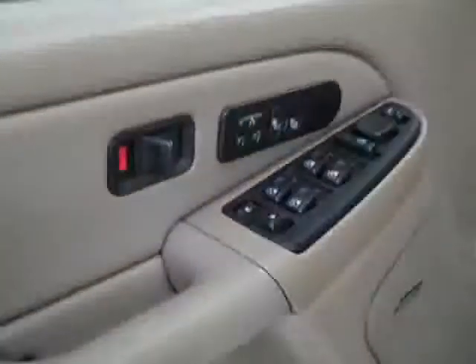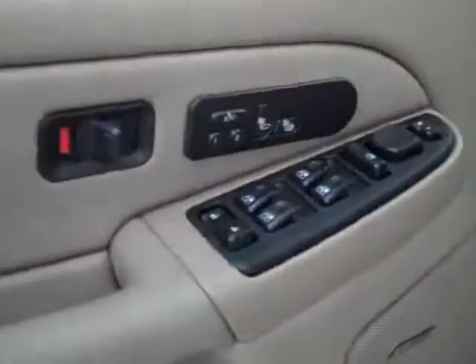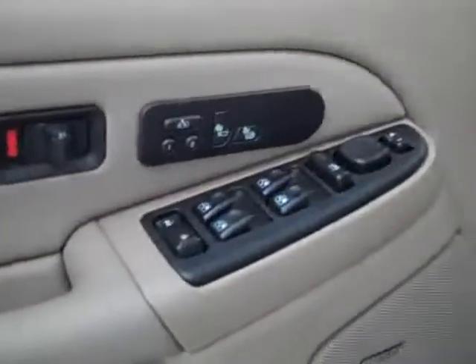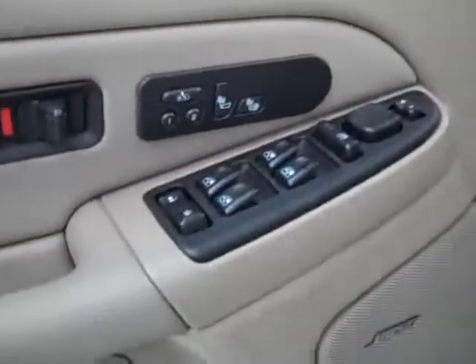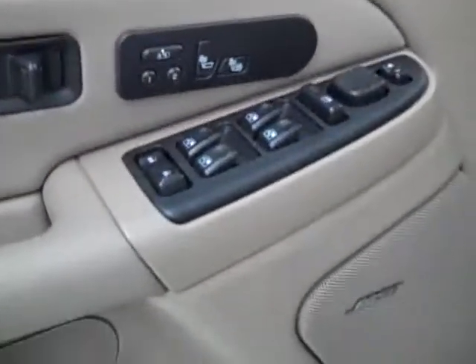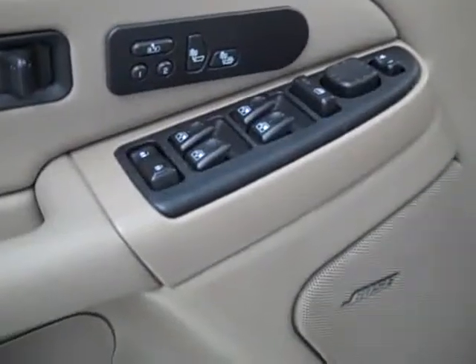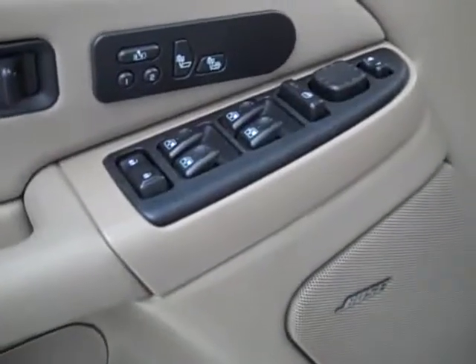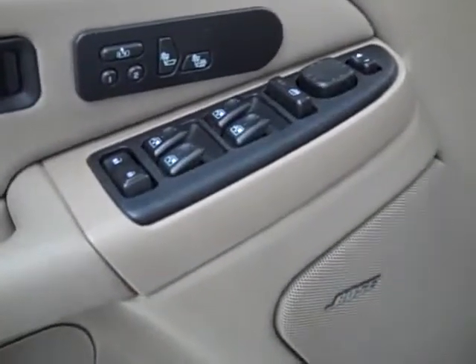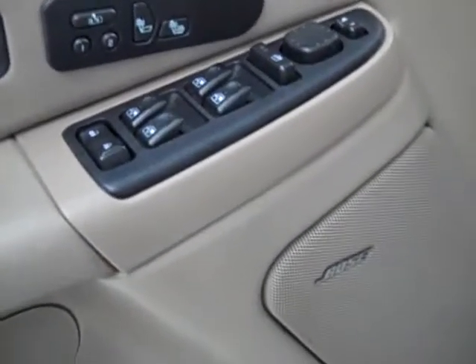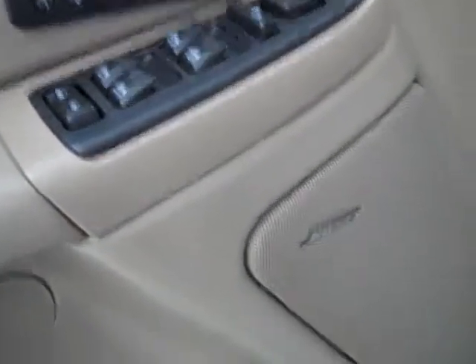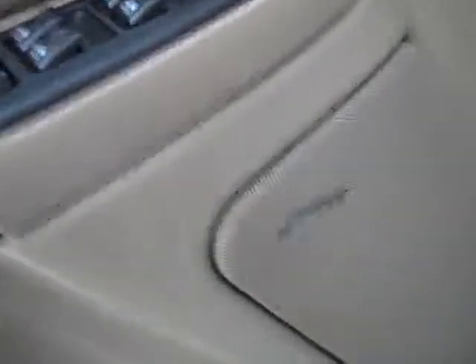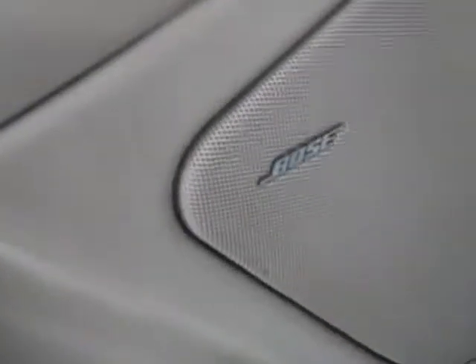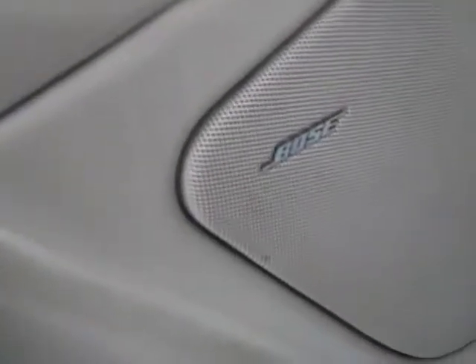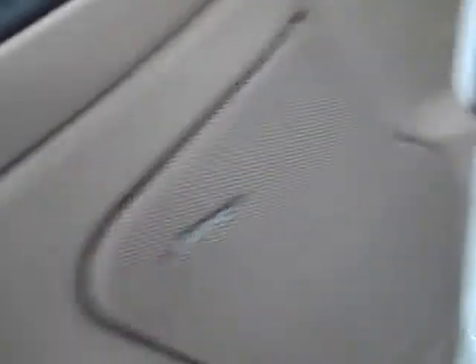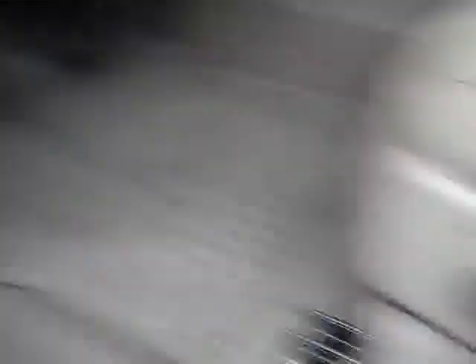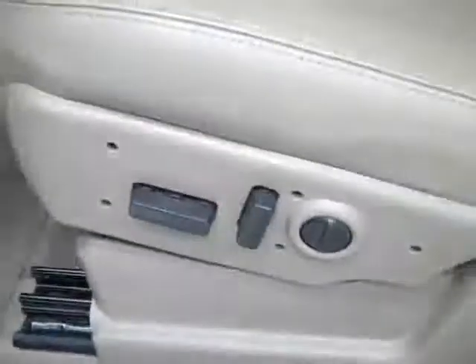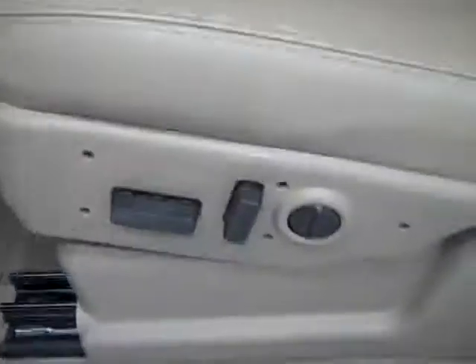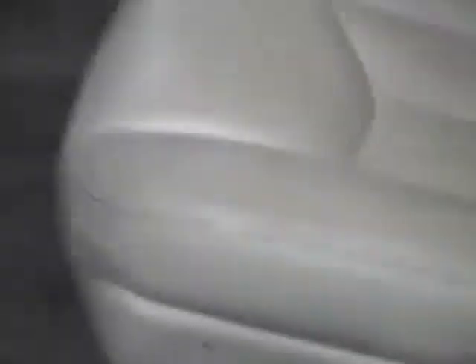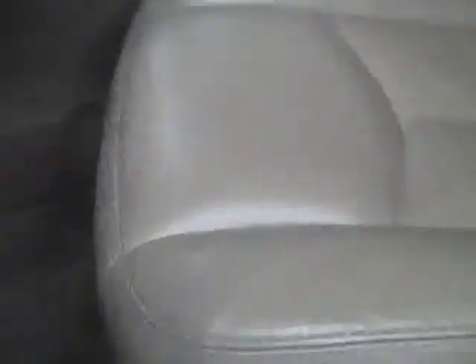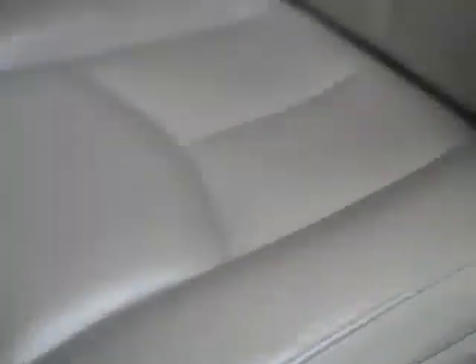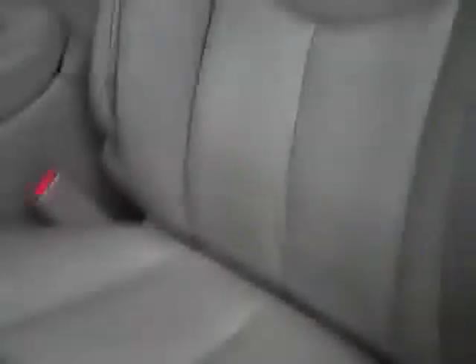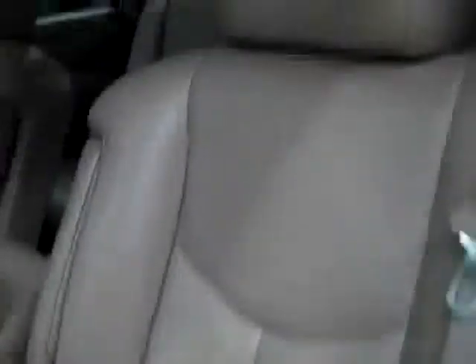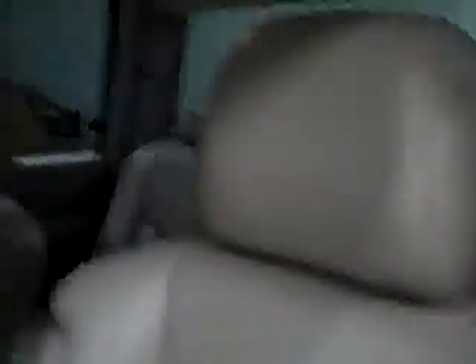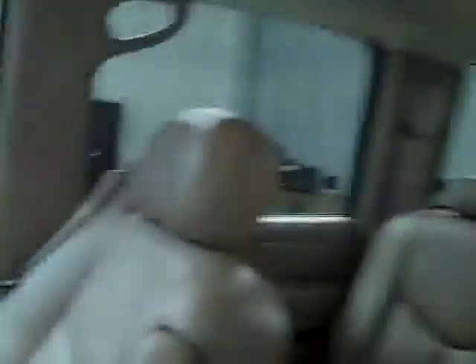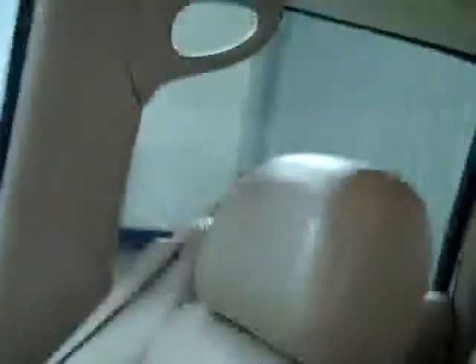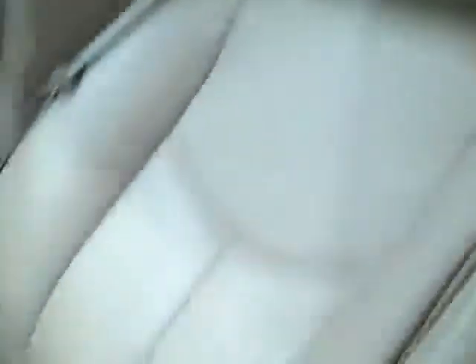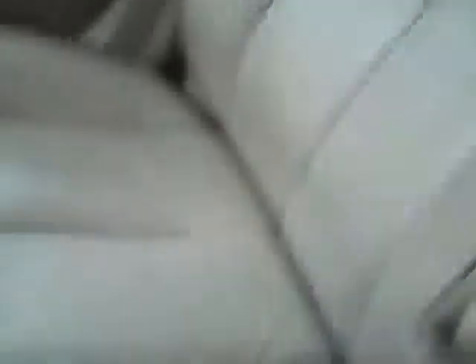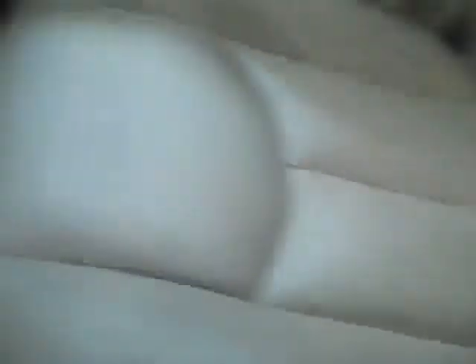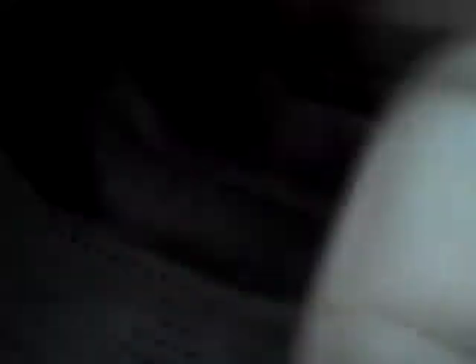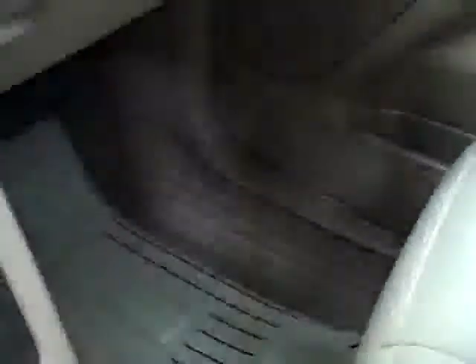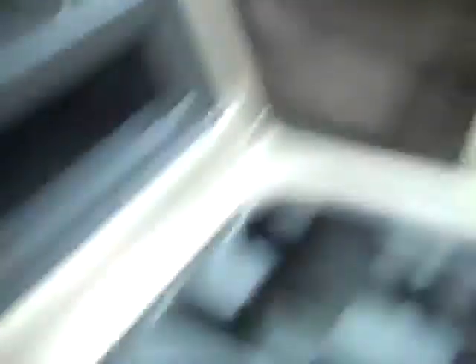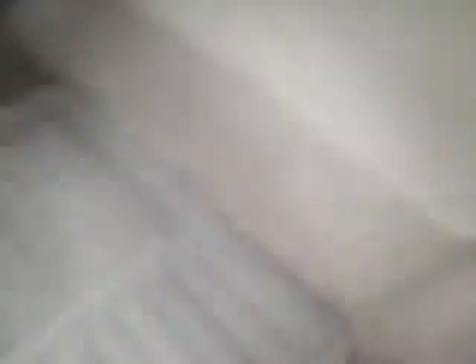Here you get your power windows, locks, and mirrors. It's a memory driver's seat with dual heated seats. Bose audio system, power adjustable seats, and leather interior. The leather's in great shape — no rips or tears, no stains. Floors are nice and clean too.